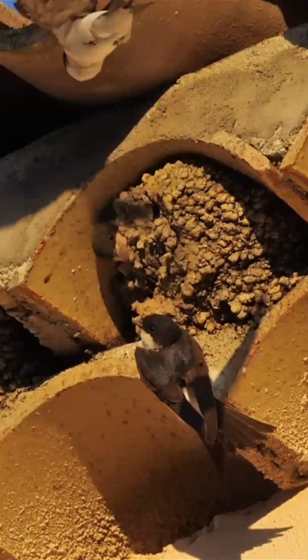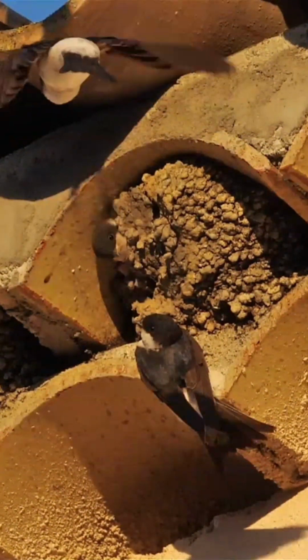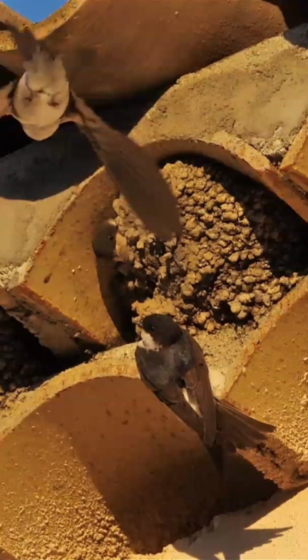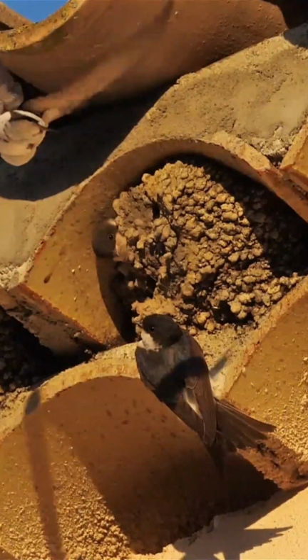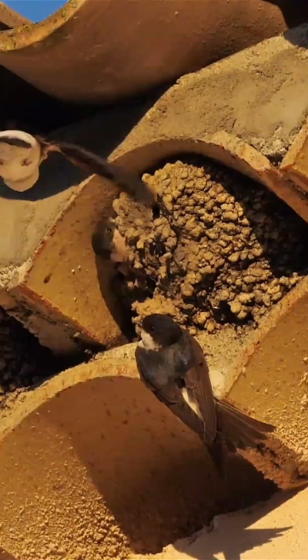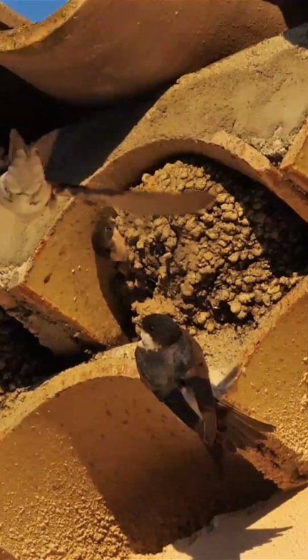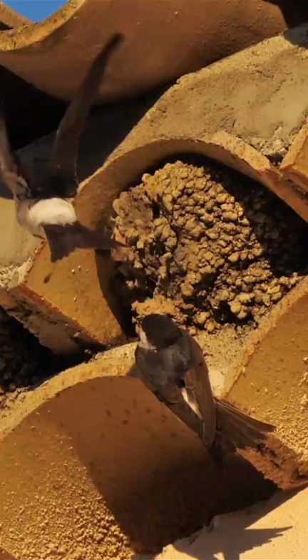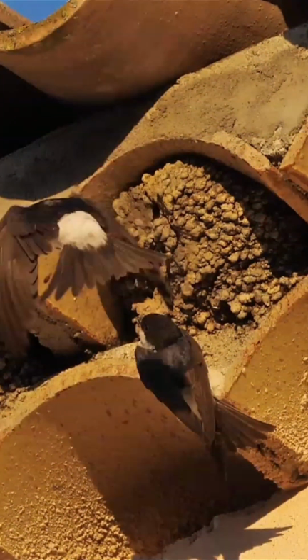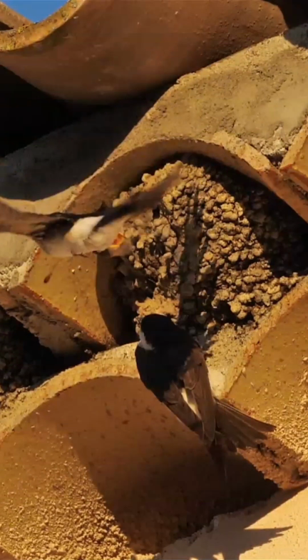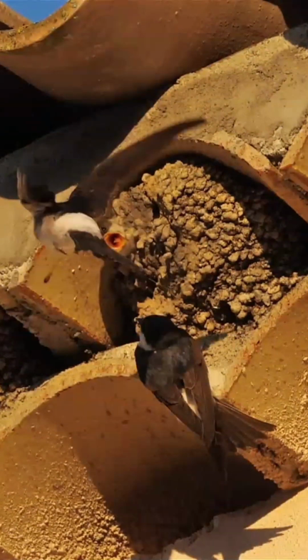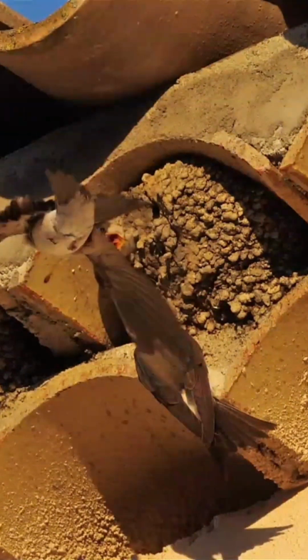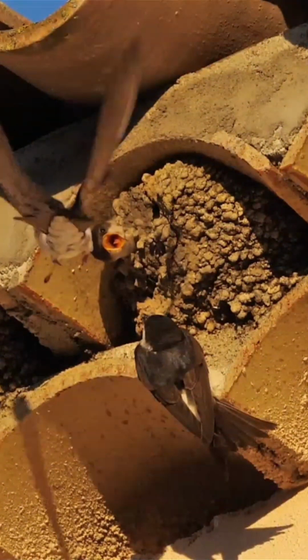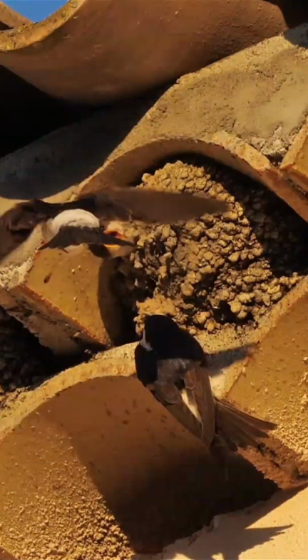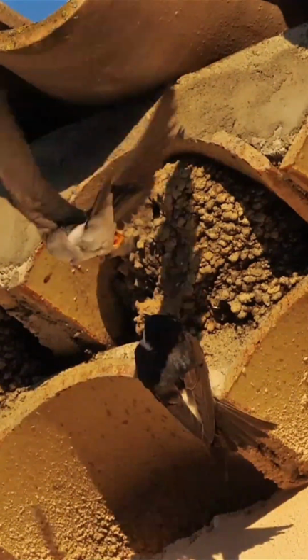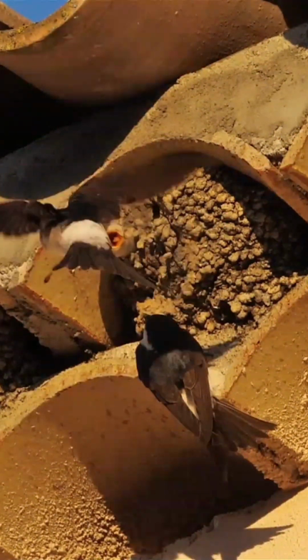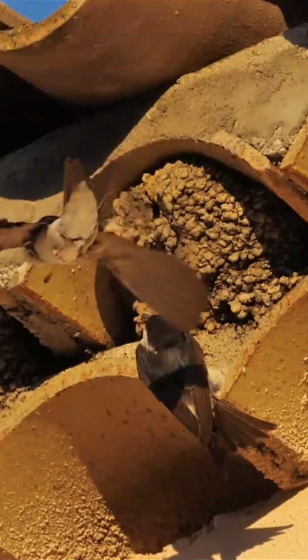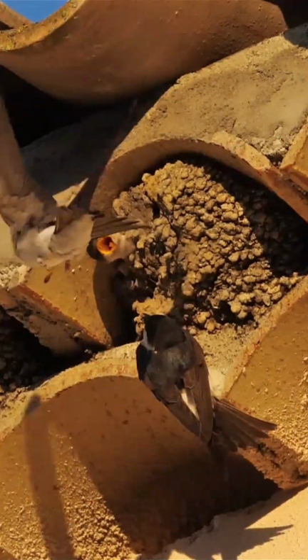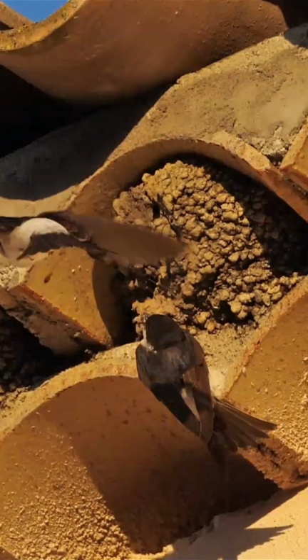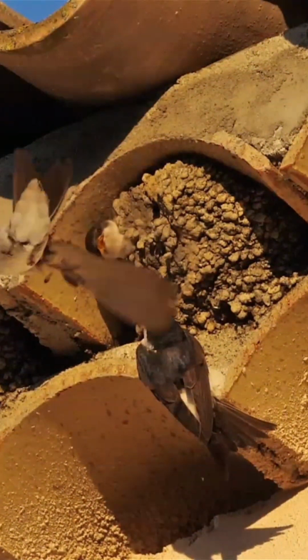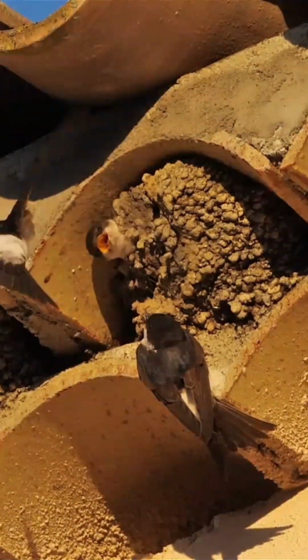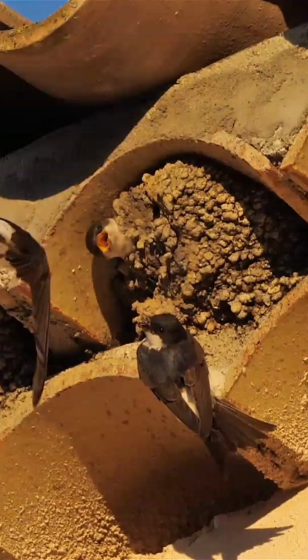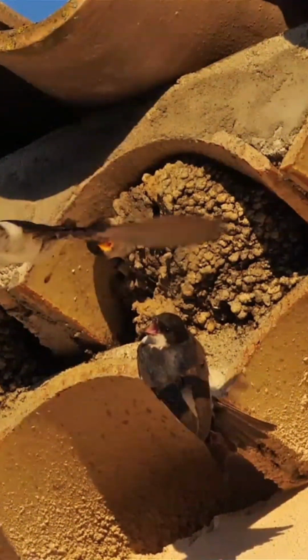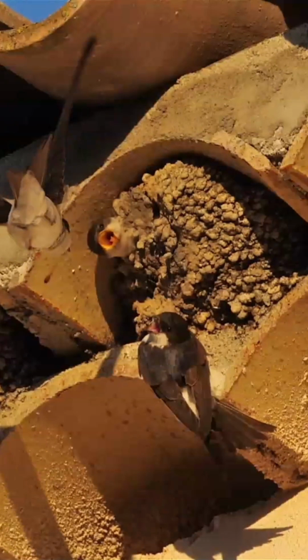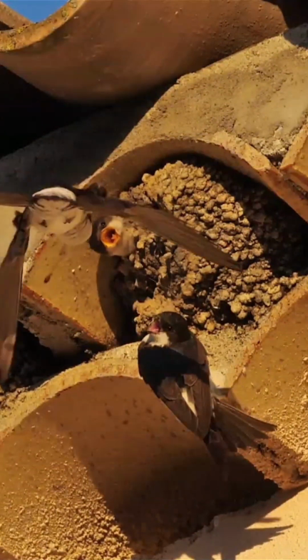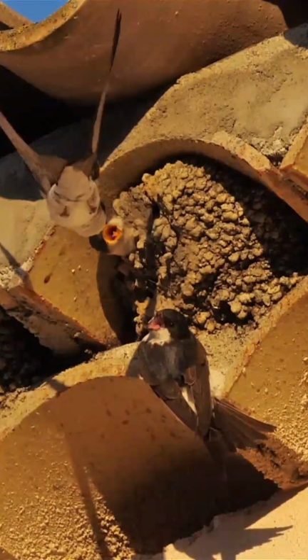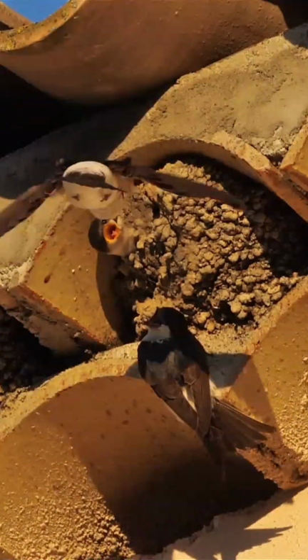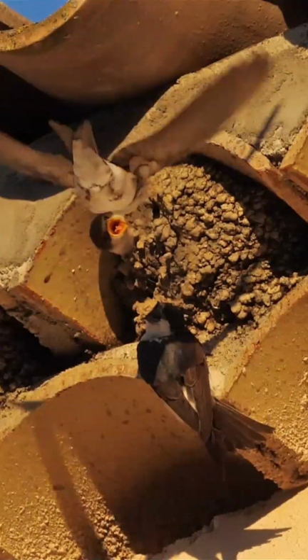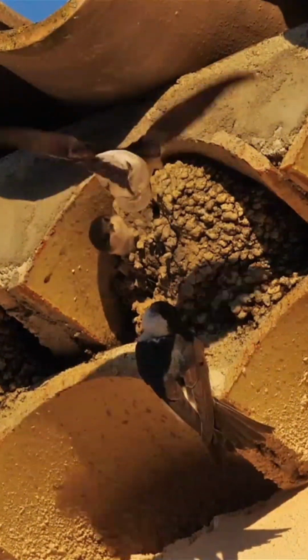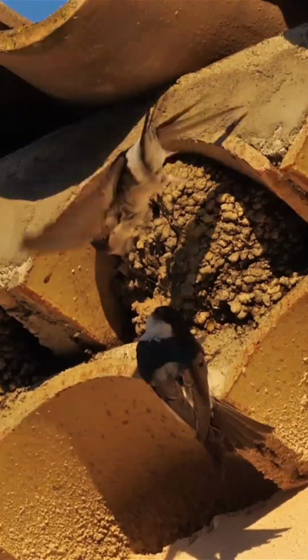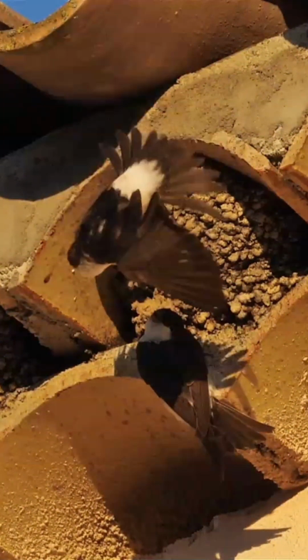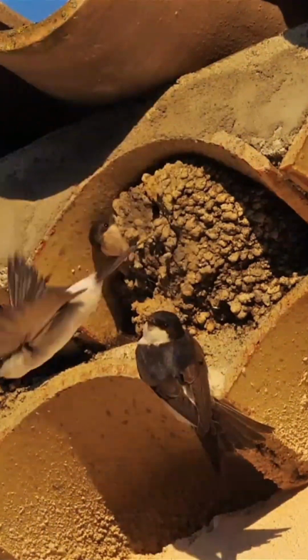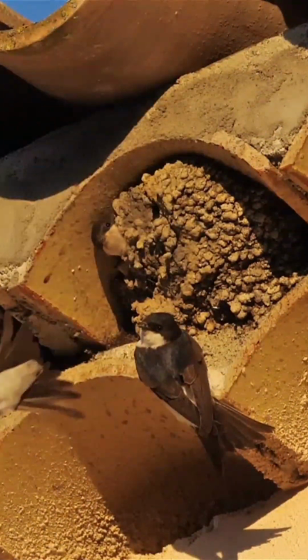In terms of mating habits, house martins are known for their lack of long-term pair bonding. As a result, many nests may contain chicks that have different fathers, showcasing a level of promiscuity within their breeding practices.